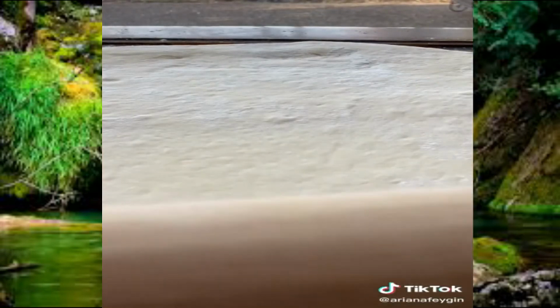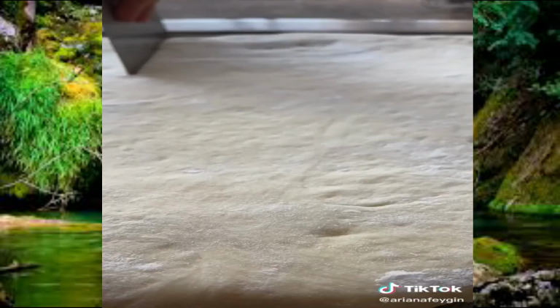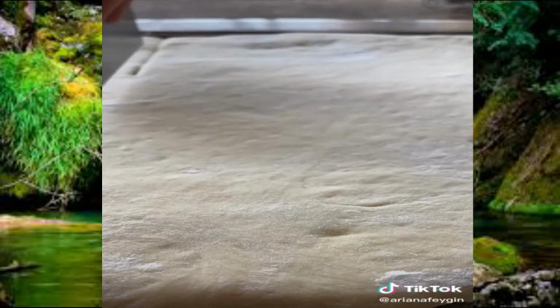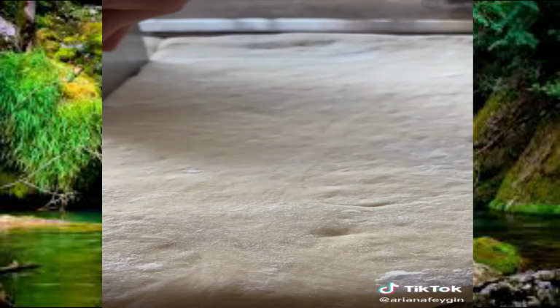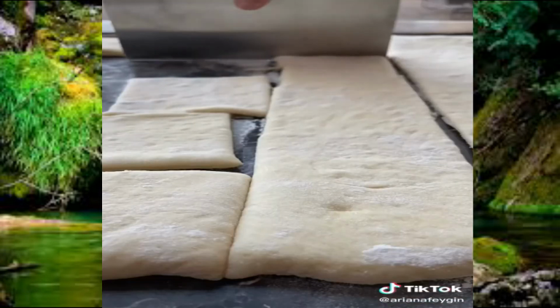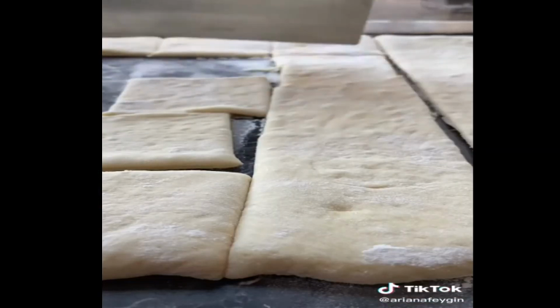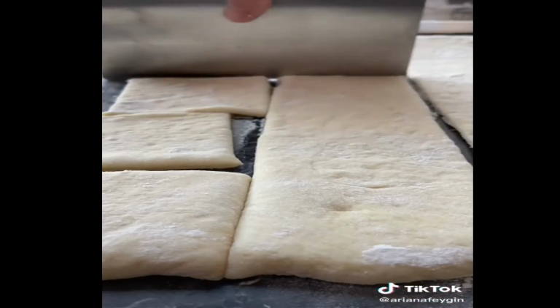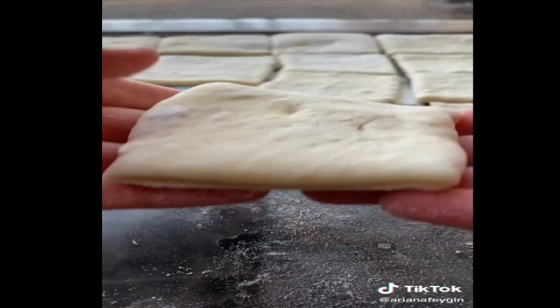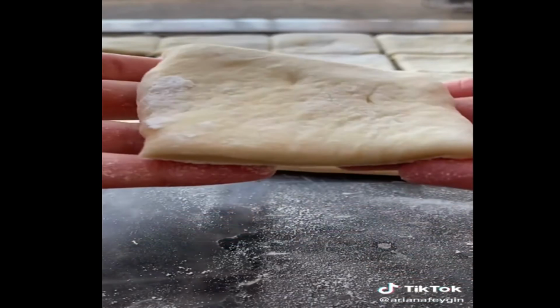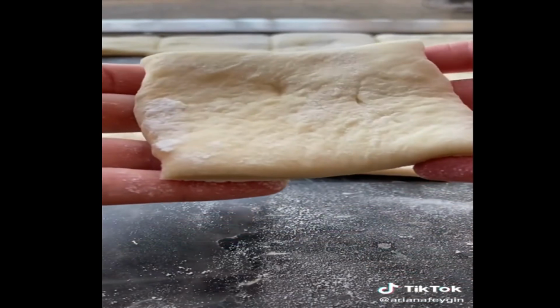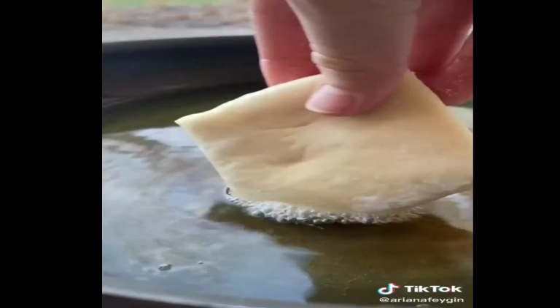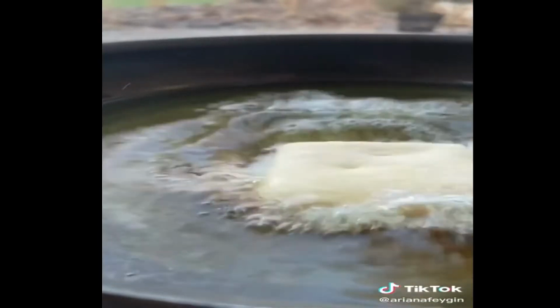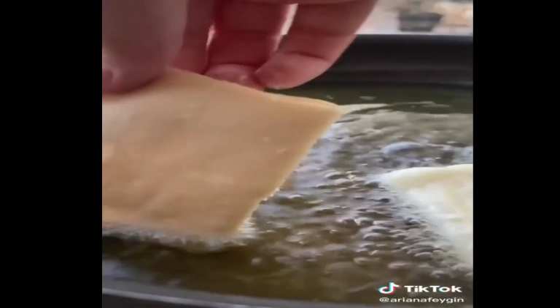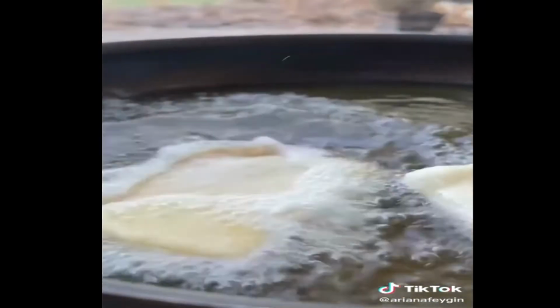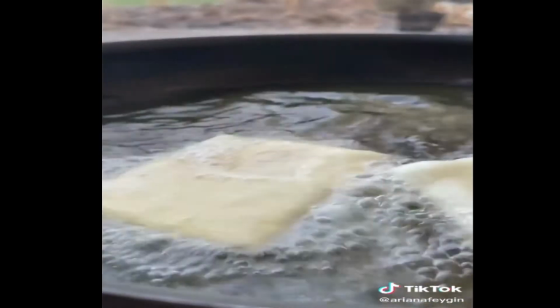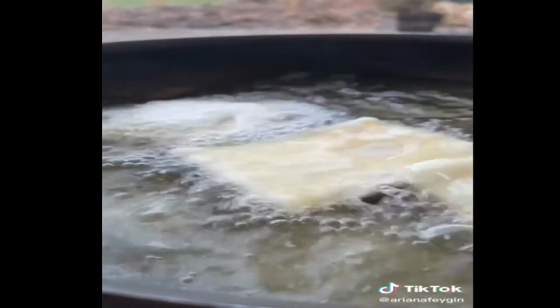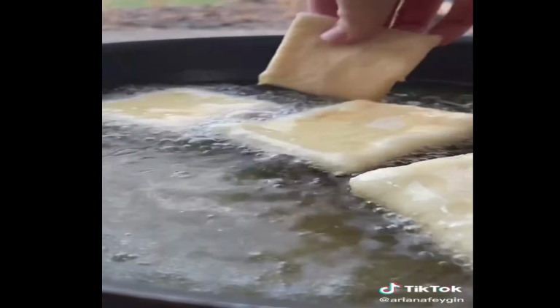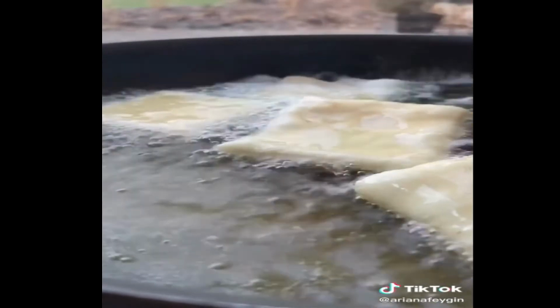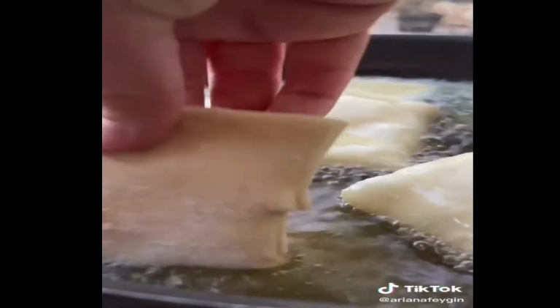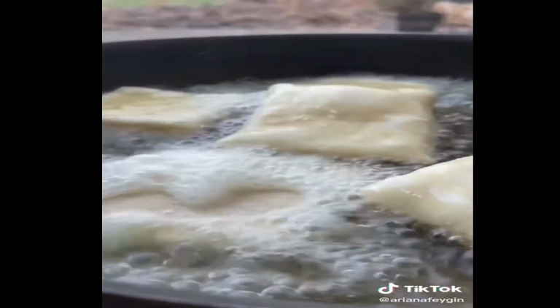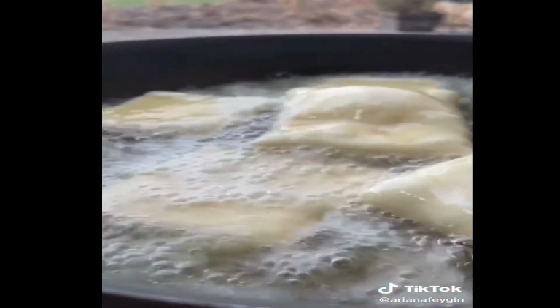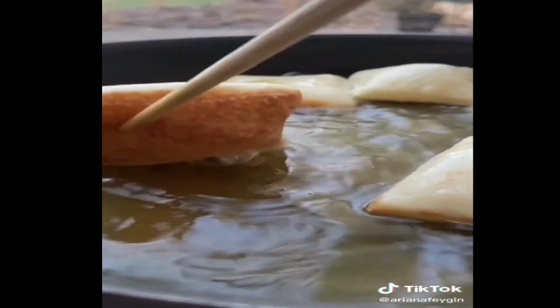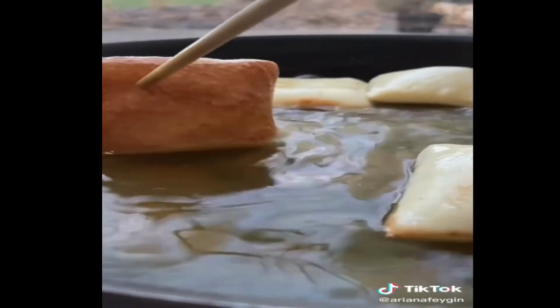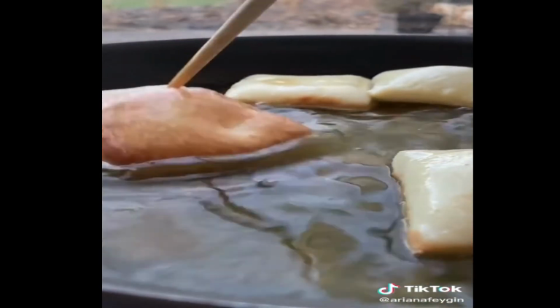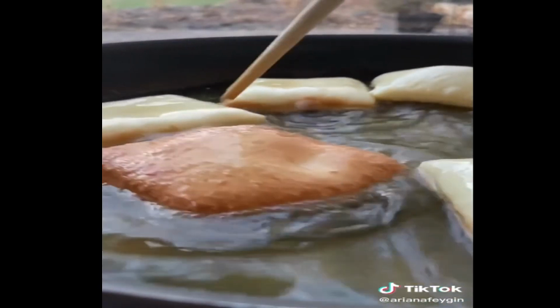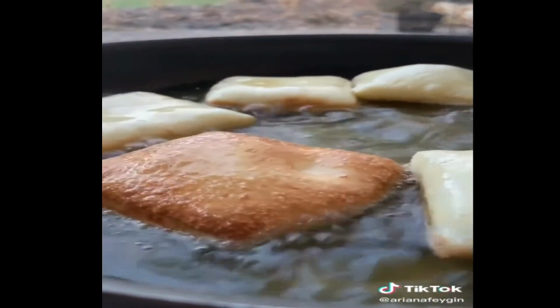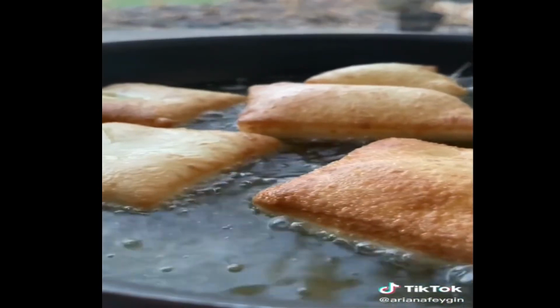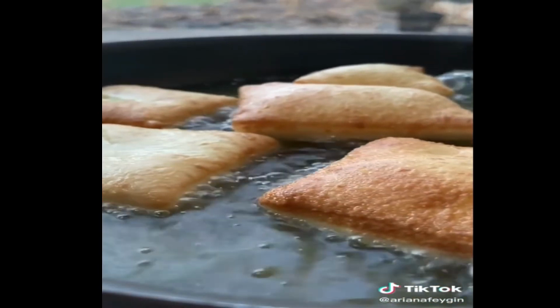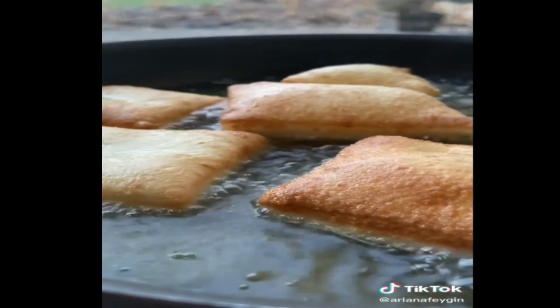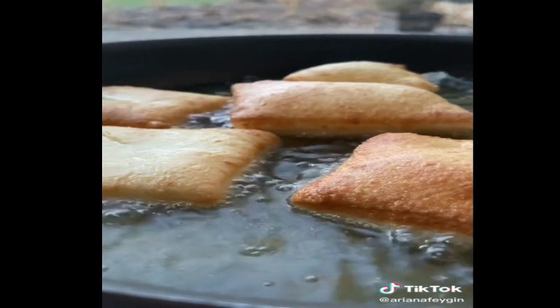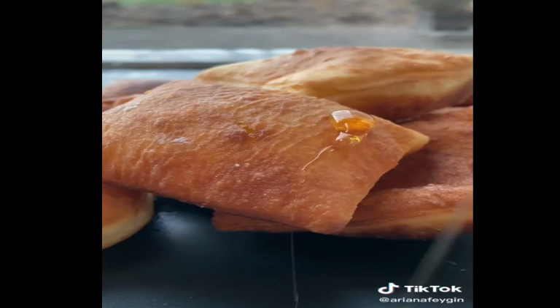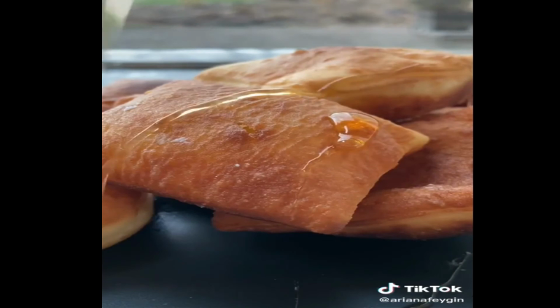Cut out squares to the size you like, then heat your oil over medium high and add your beignets in. You want to make sure that it's bubbling so that they'll fluff up right away. Make sure to keep an eye on them because they brown super quickly.